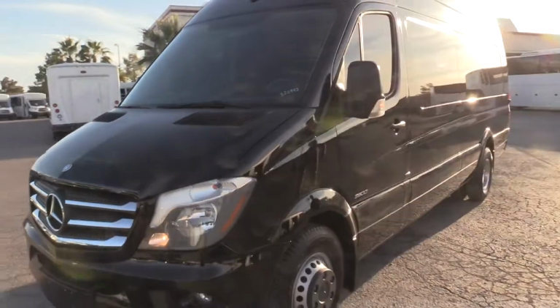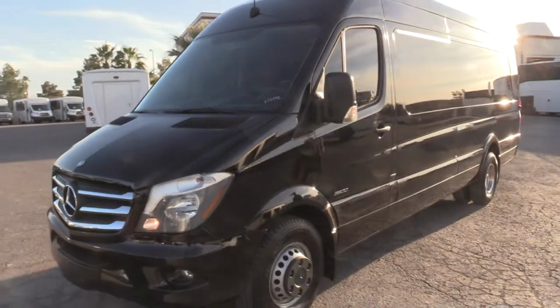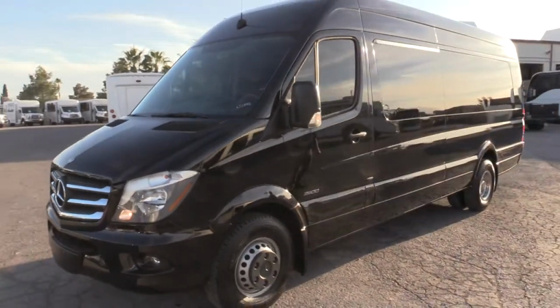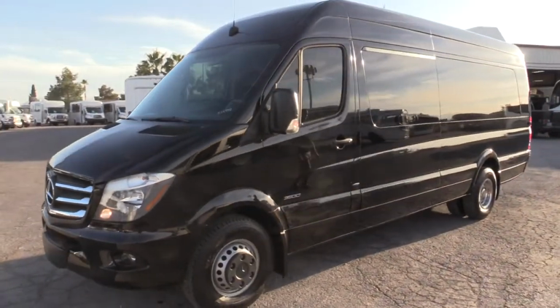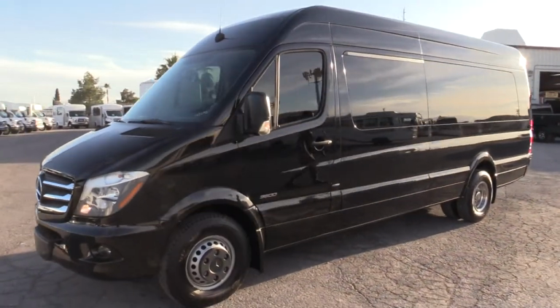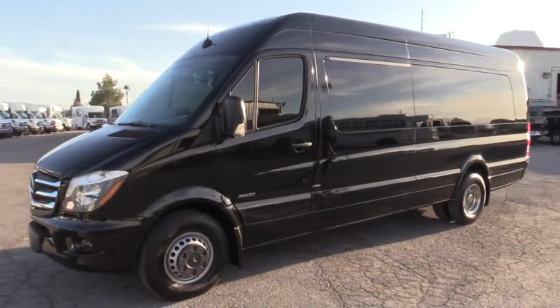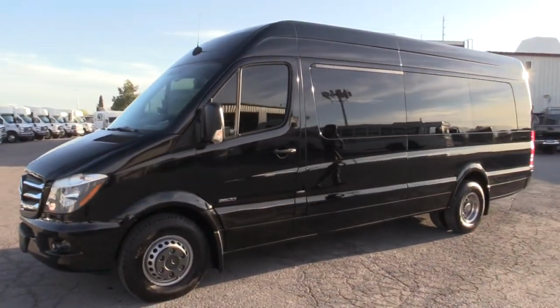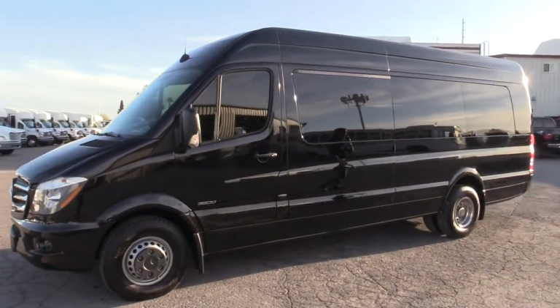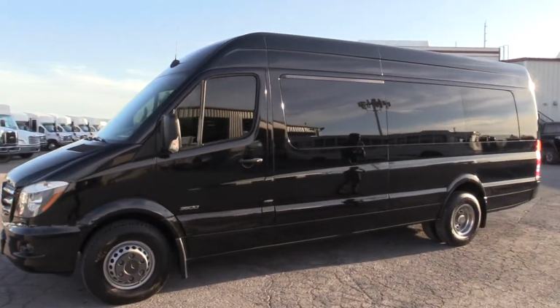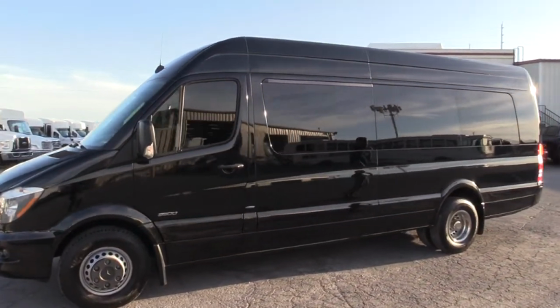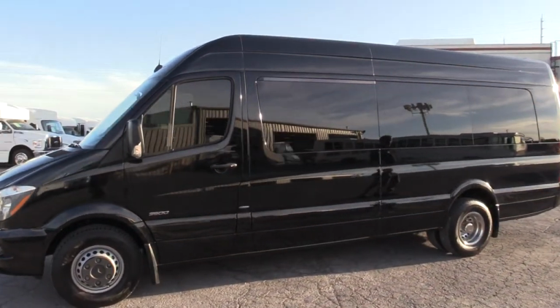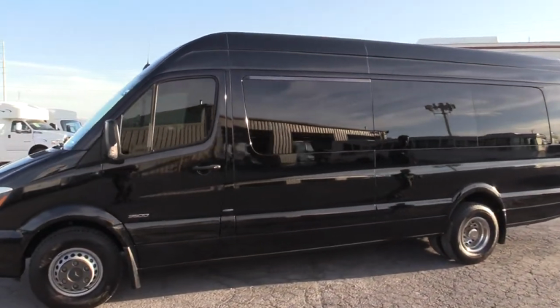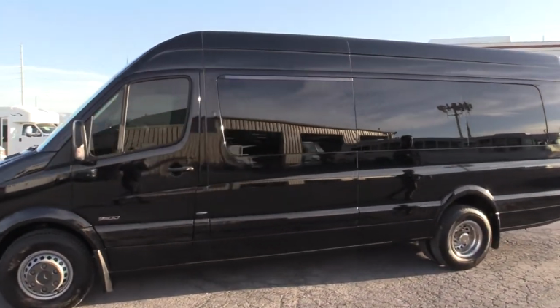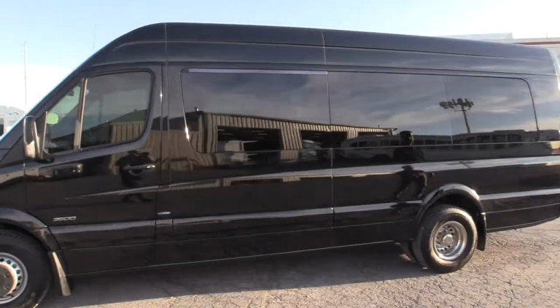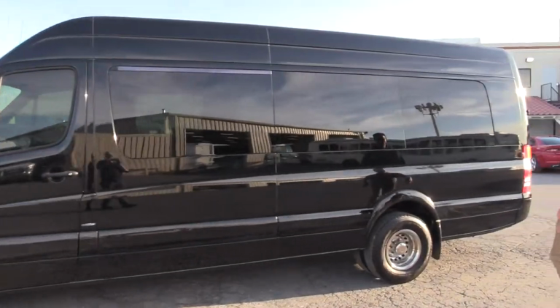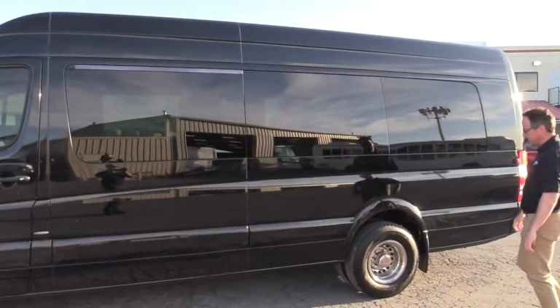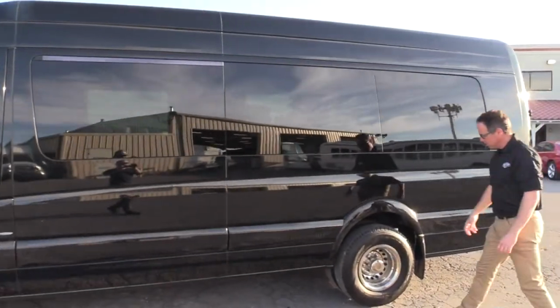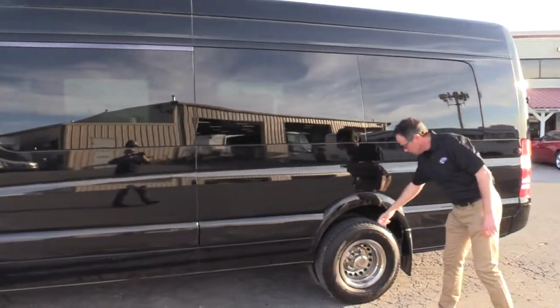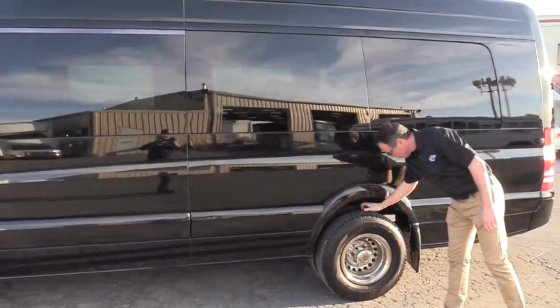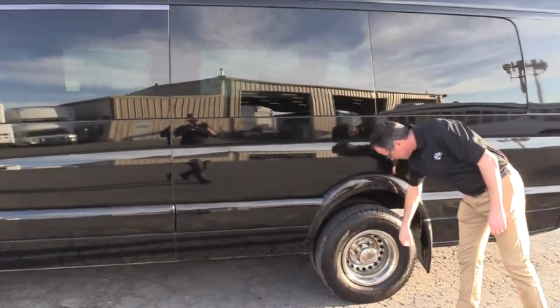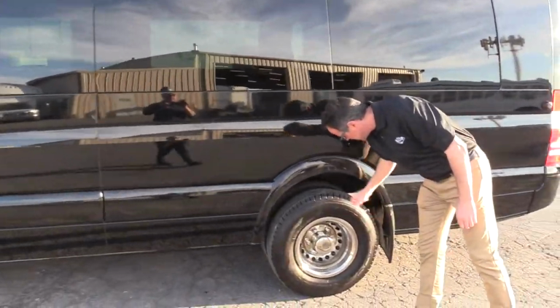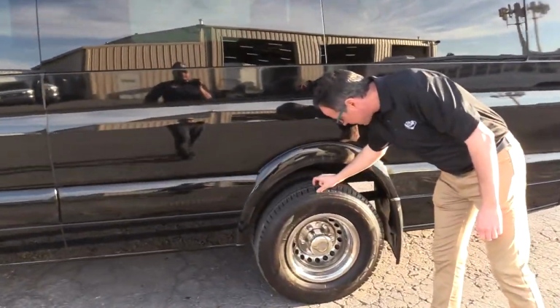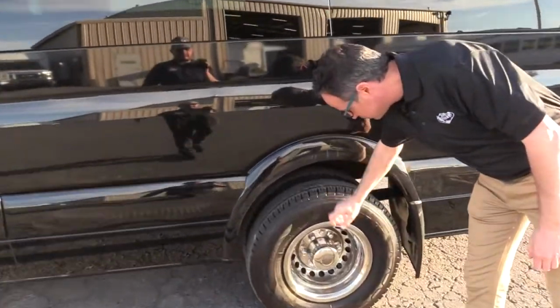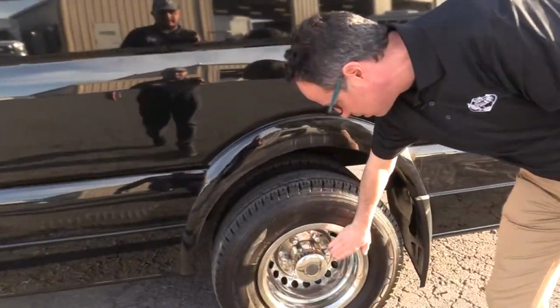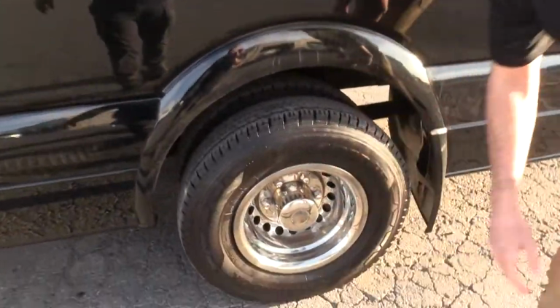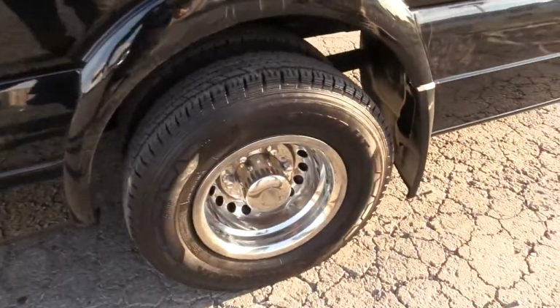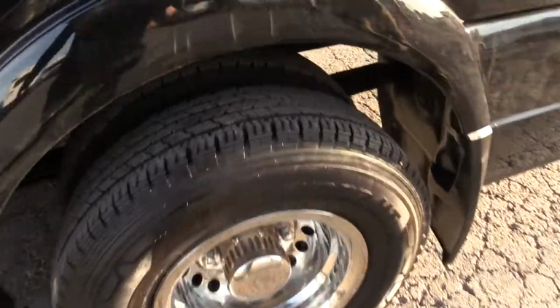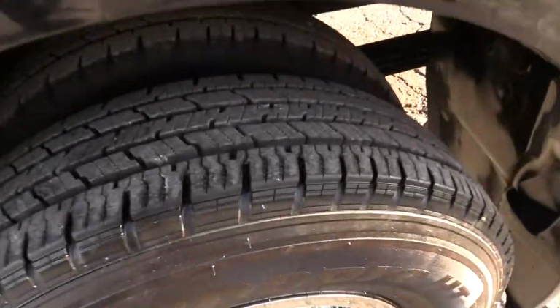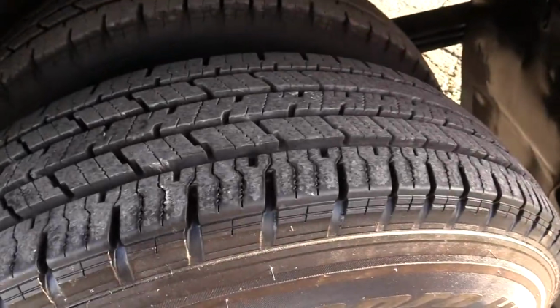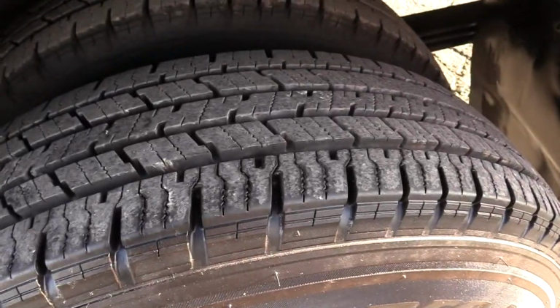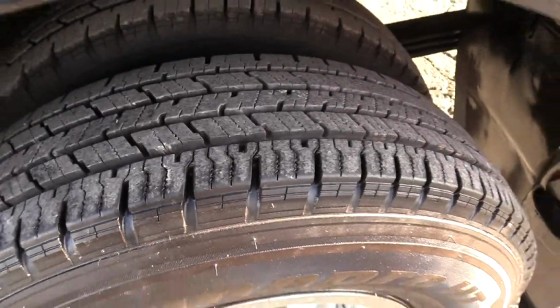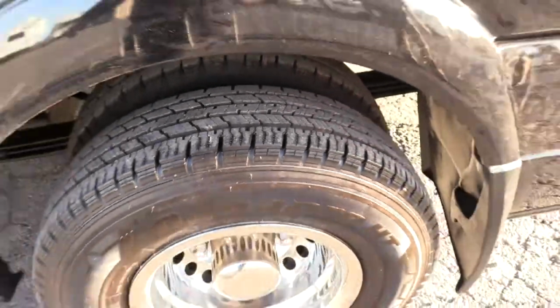Again, this is a 2015 and this thing shines. We've identified a couple of little dings in it. This is dual rear — lots of meat on those tires — with your stainless steel inserts.